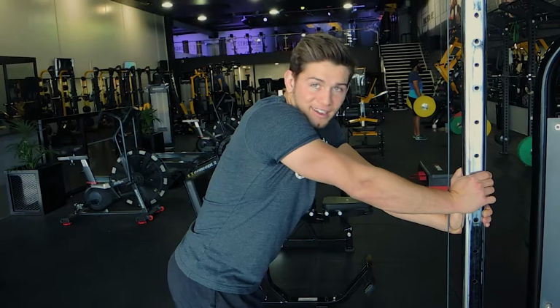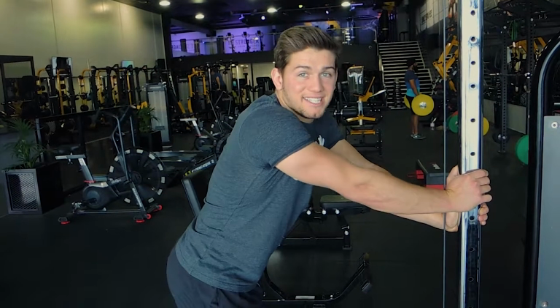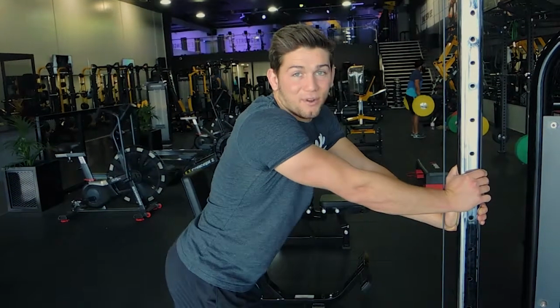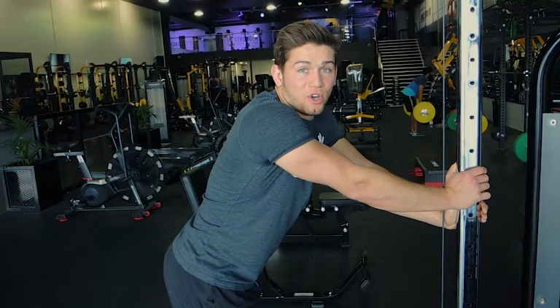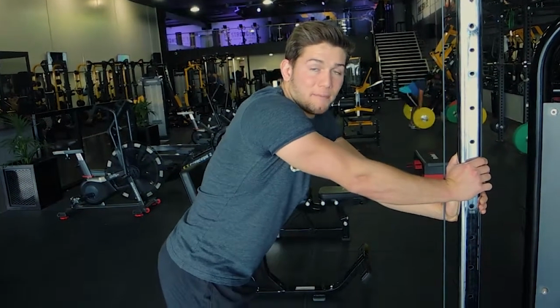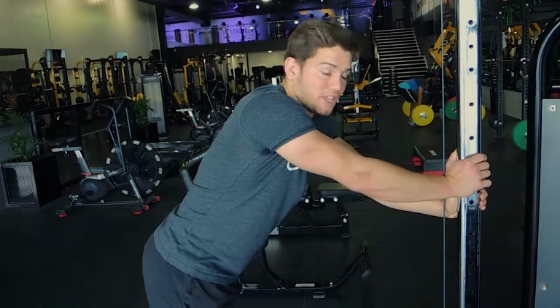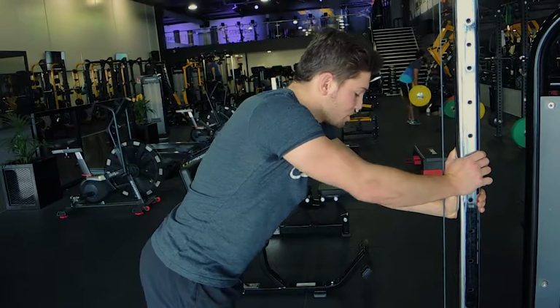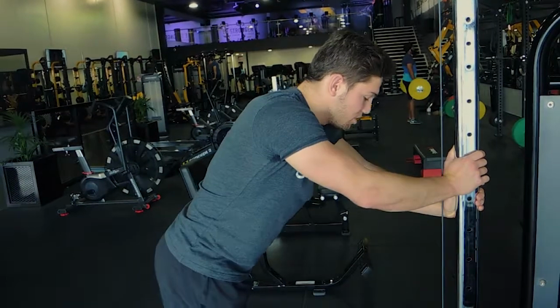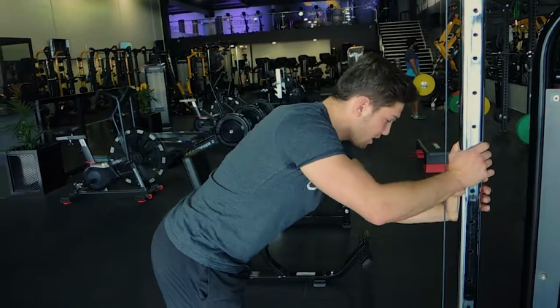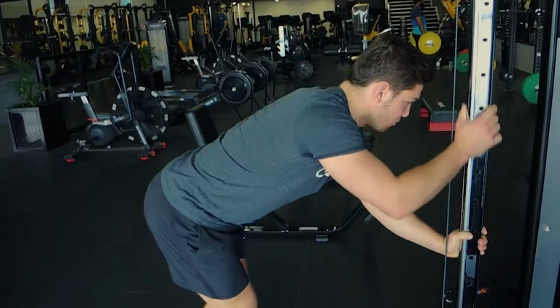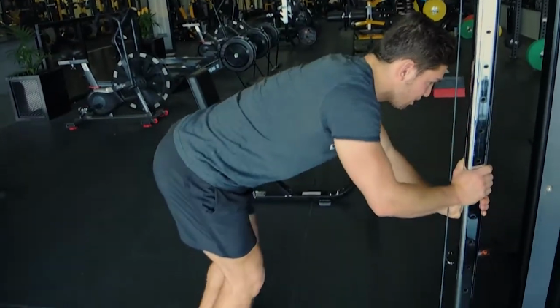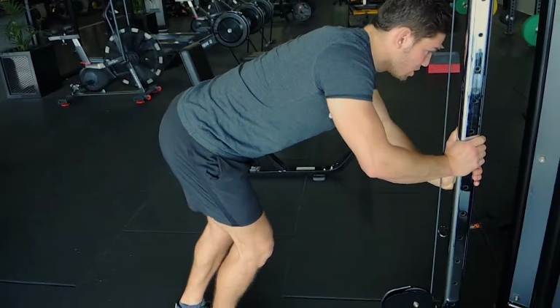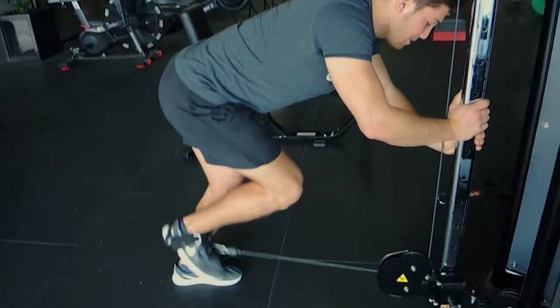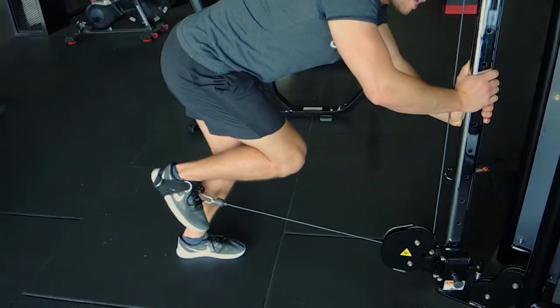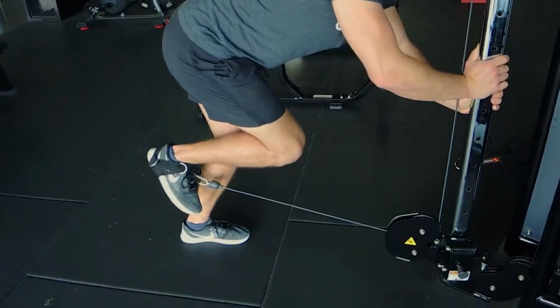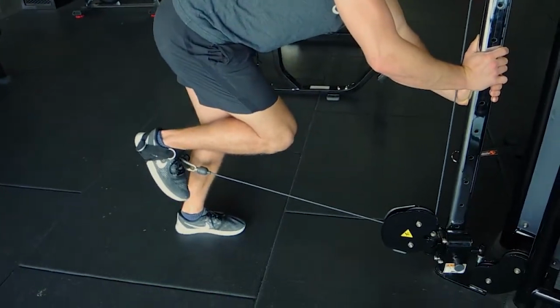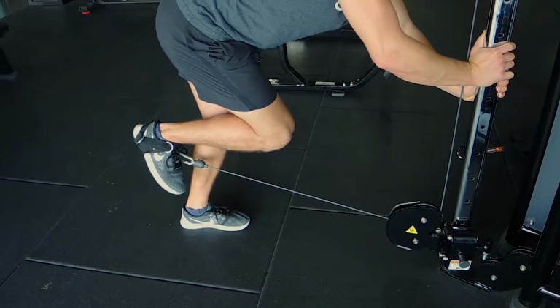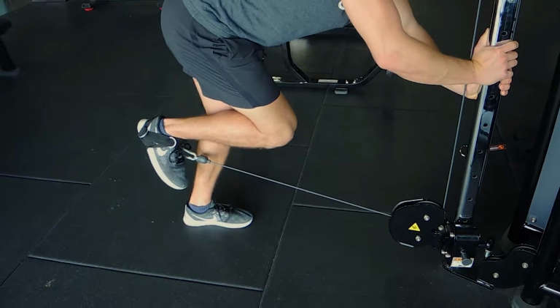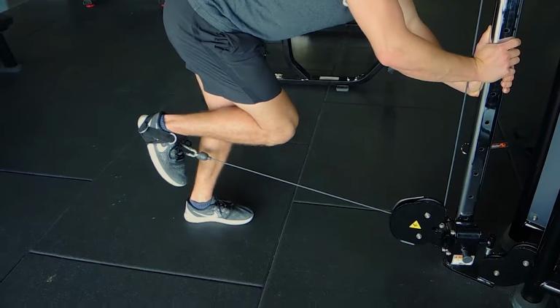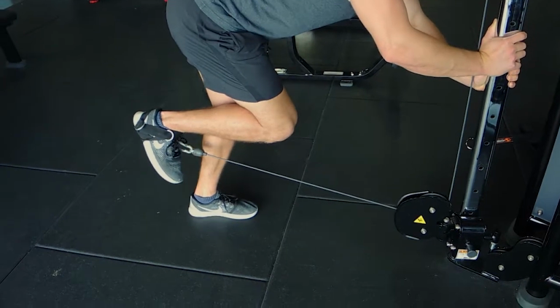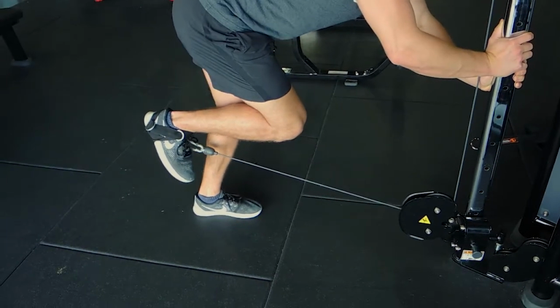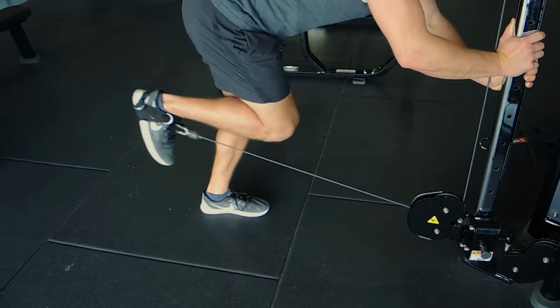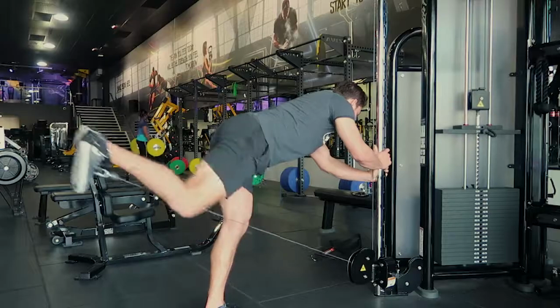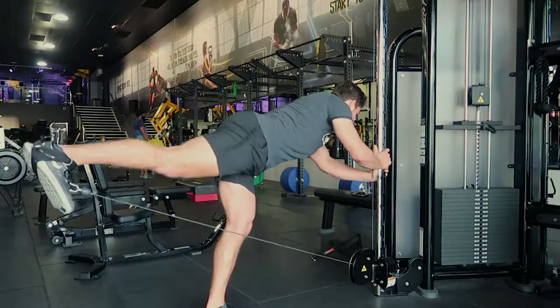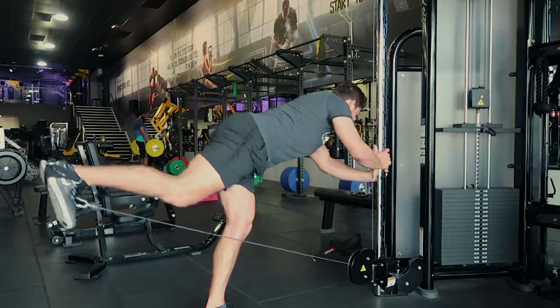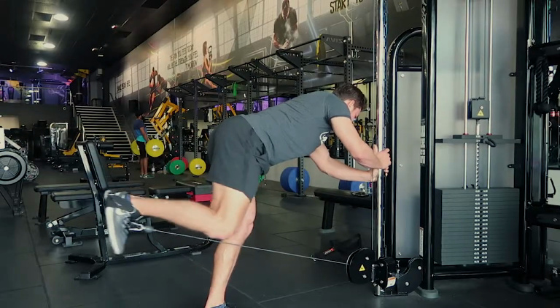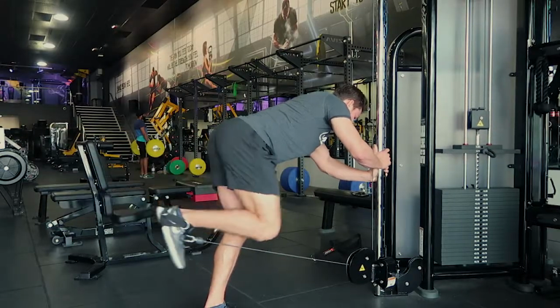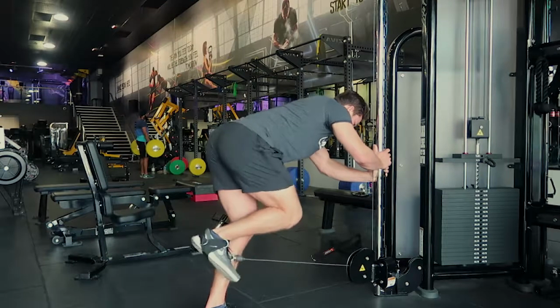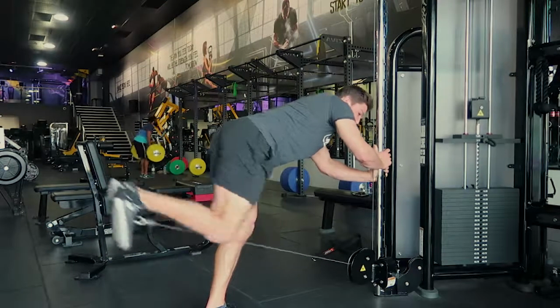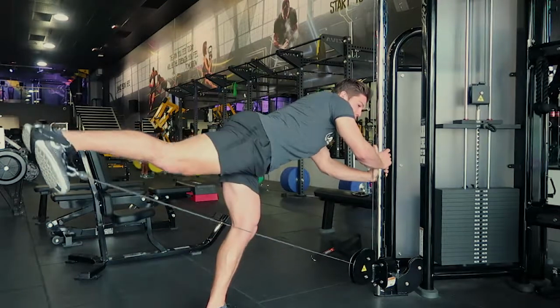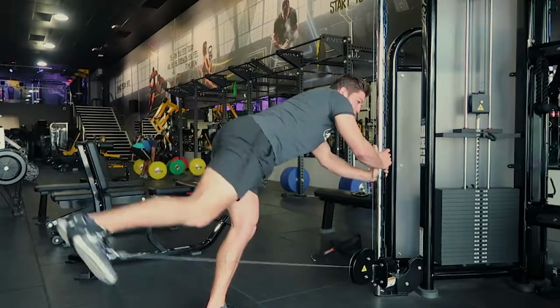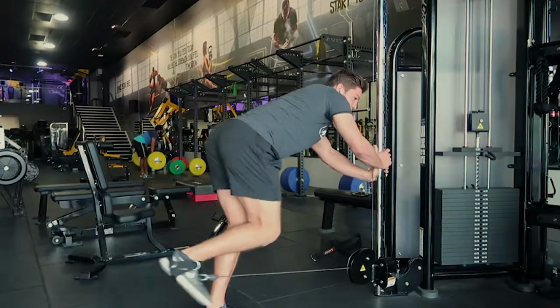These are single leg donkey kickbacks with the cables. What you're doing is bending your knee — like you're a horse or a donkey — keeping the back nice and straight, kicking back and controlling.